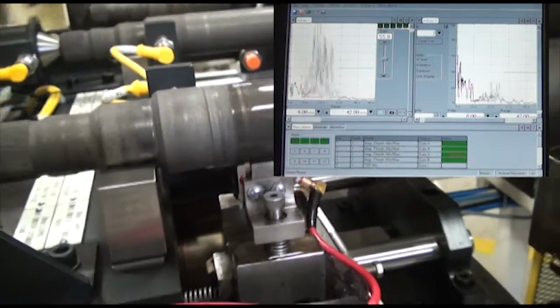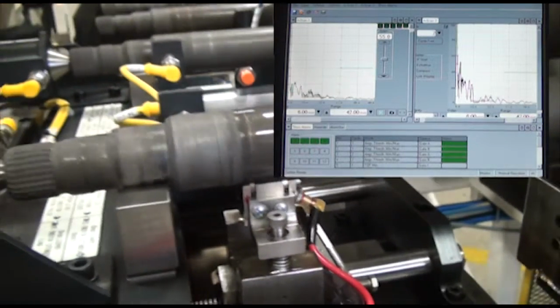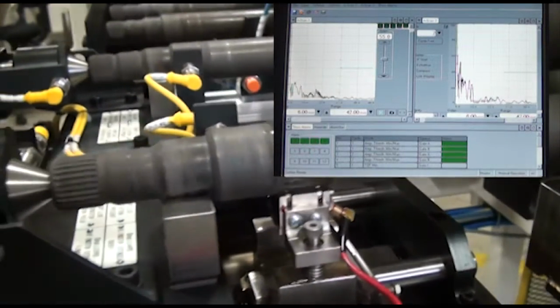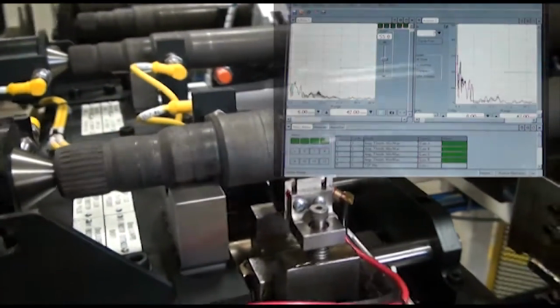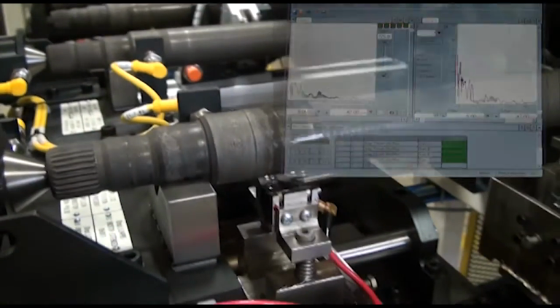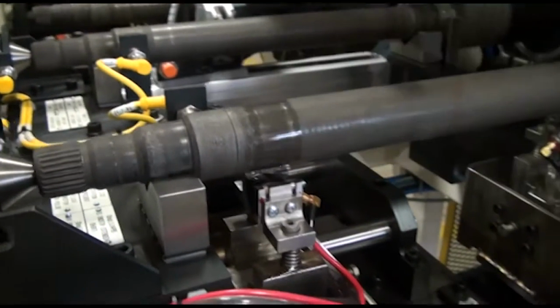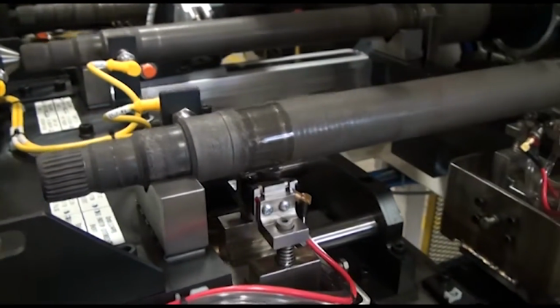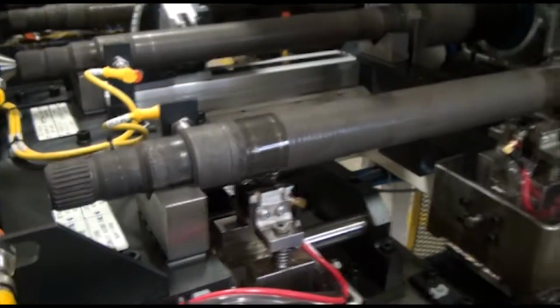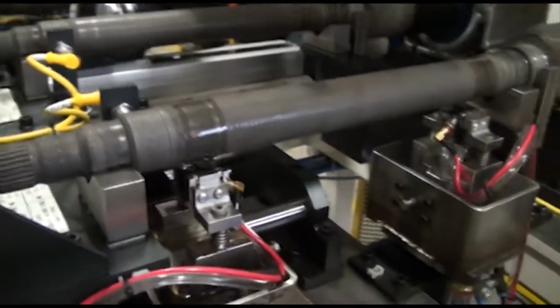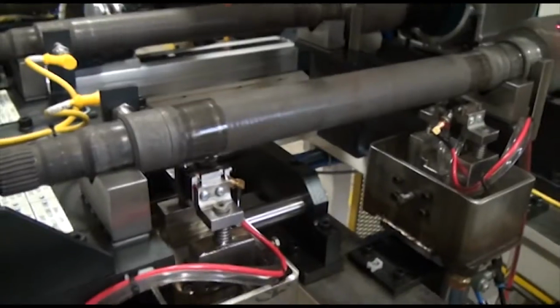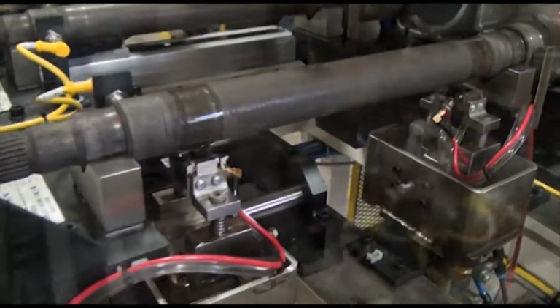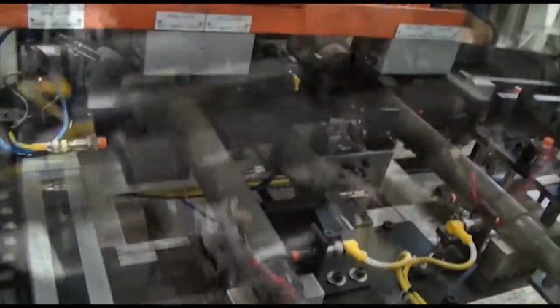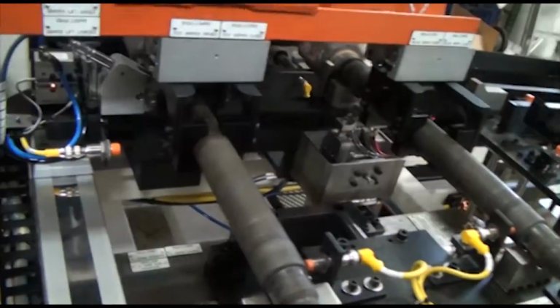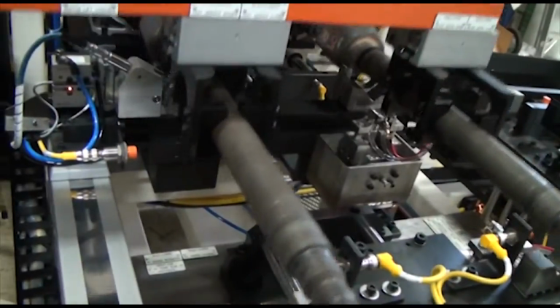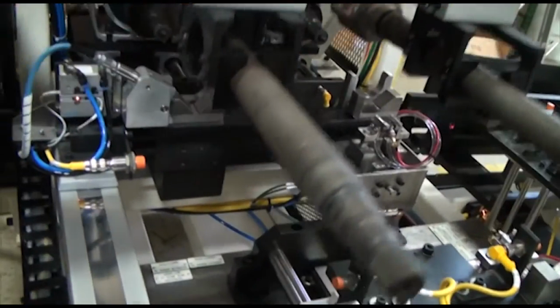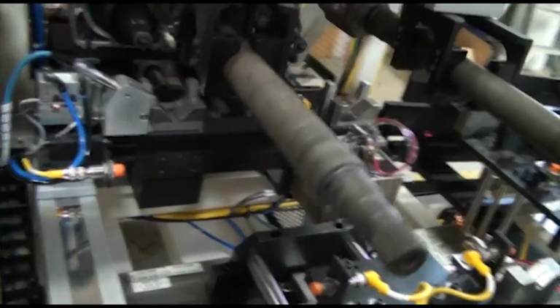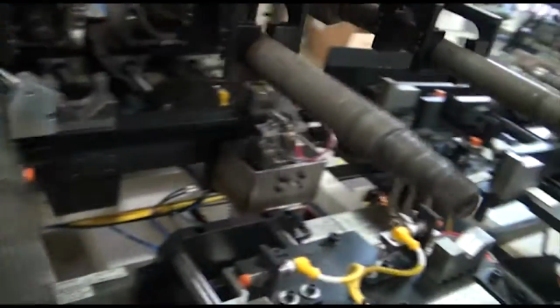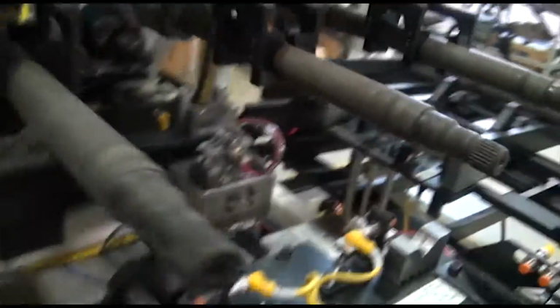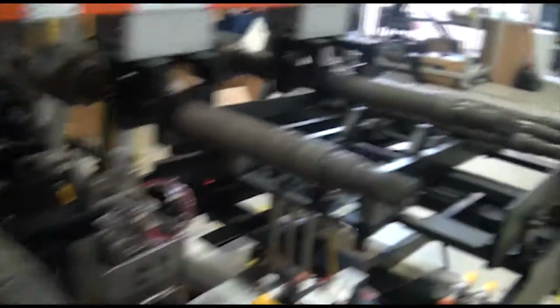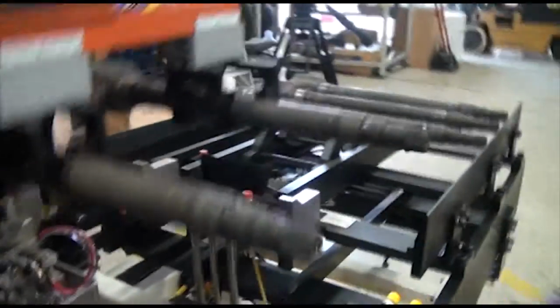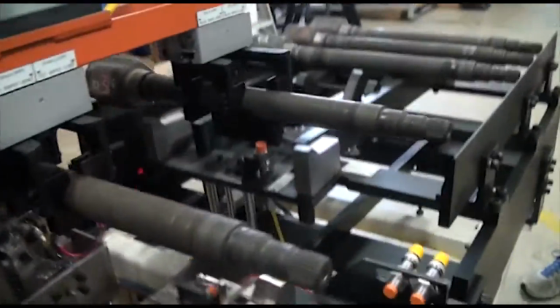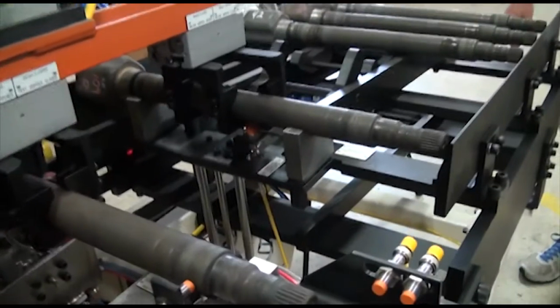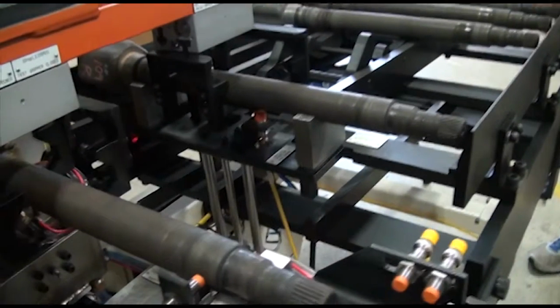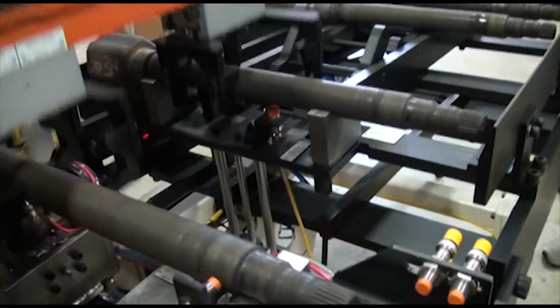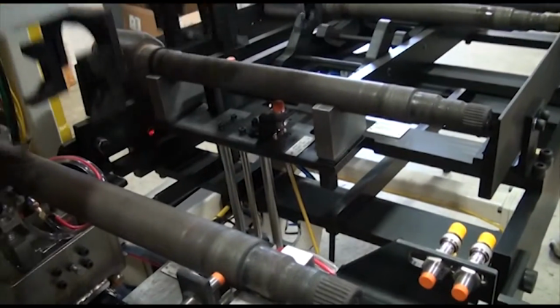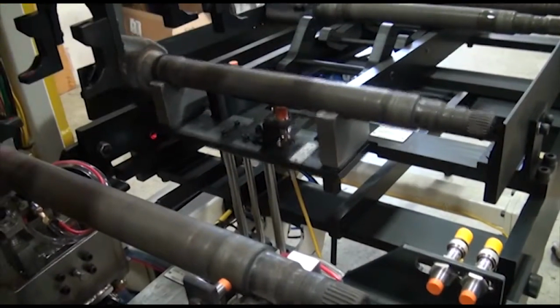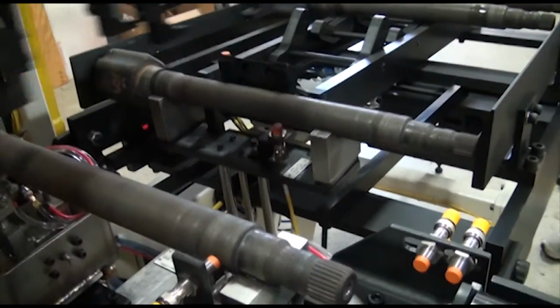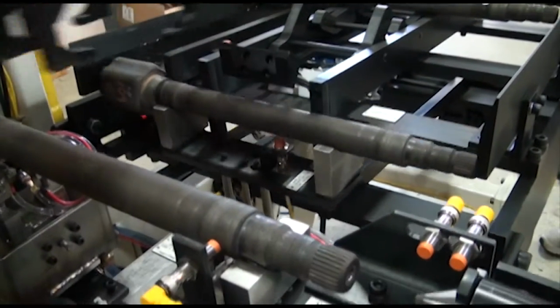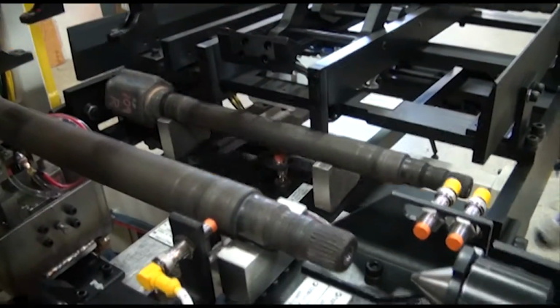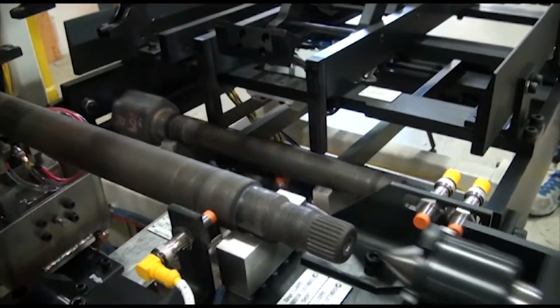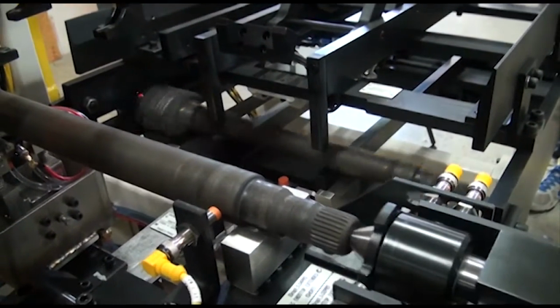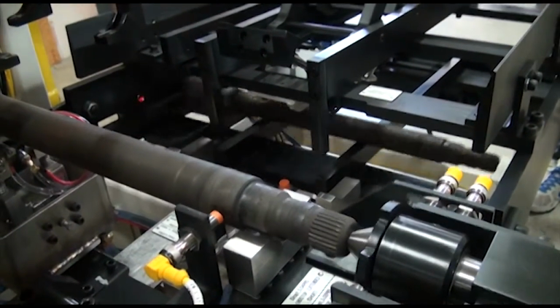The part's serial number is scanned at the last test station and the test data is uploaded to the customer's database. Parts that fail either test are diverted offline into a lockbox.